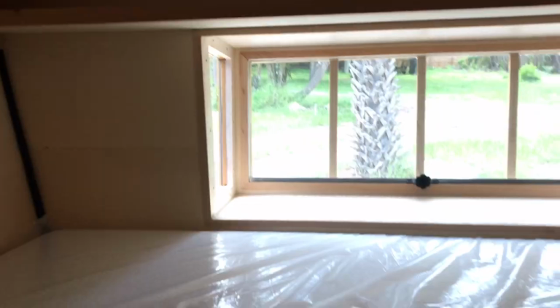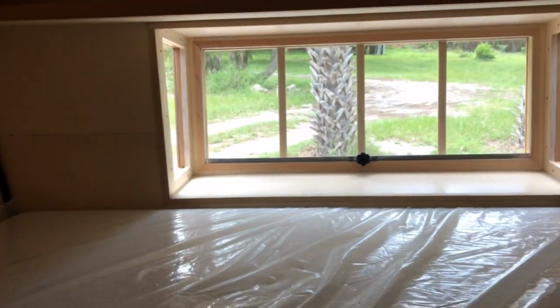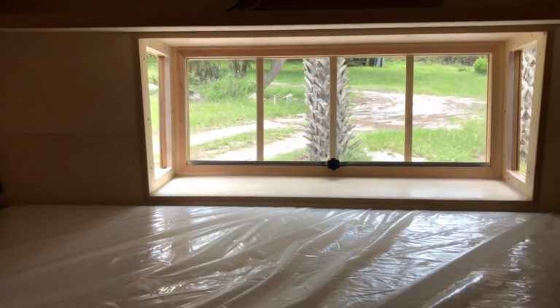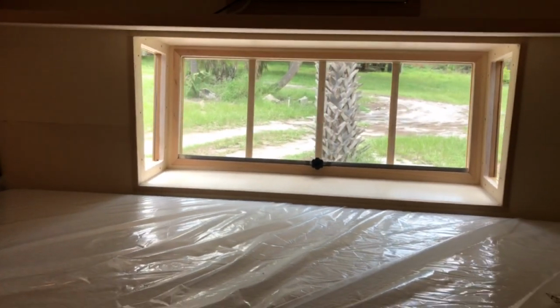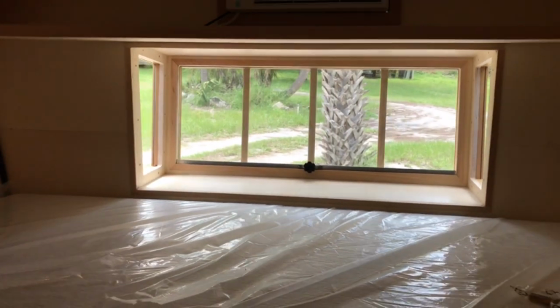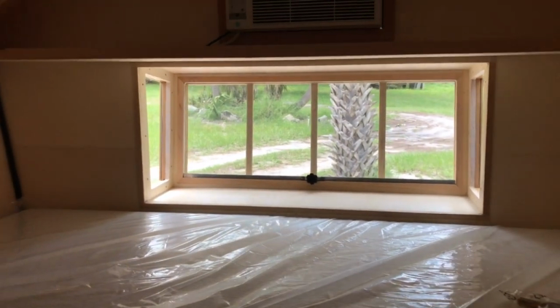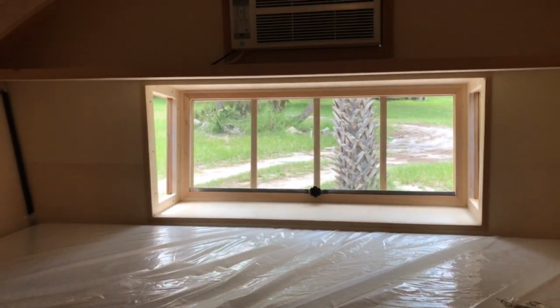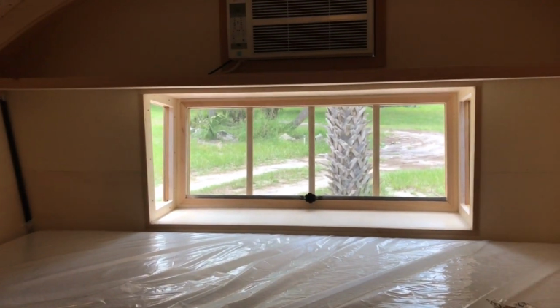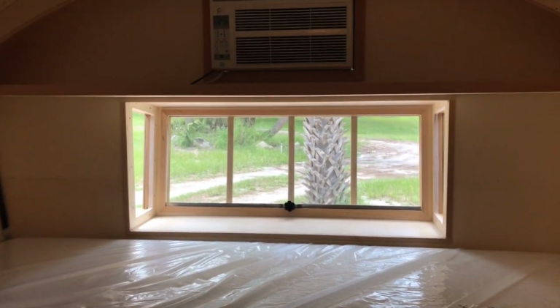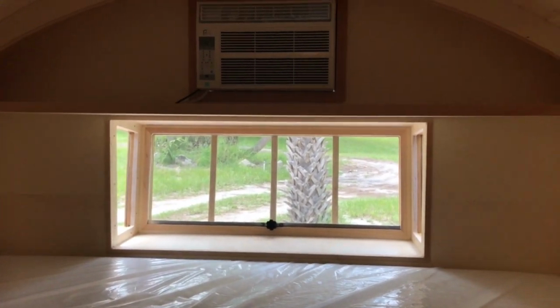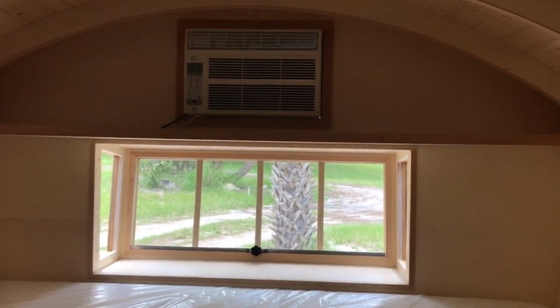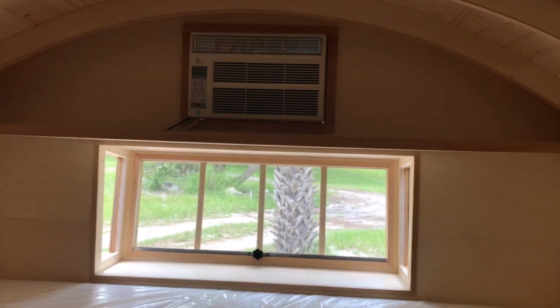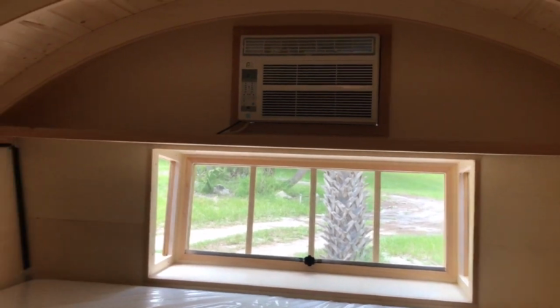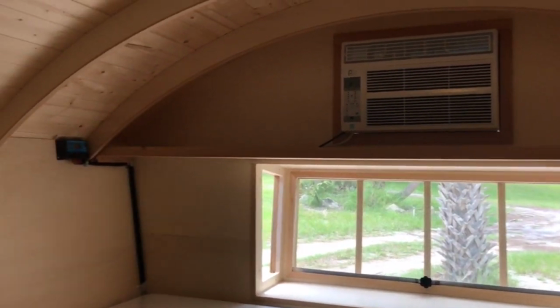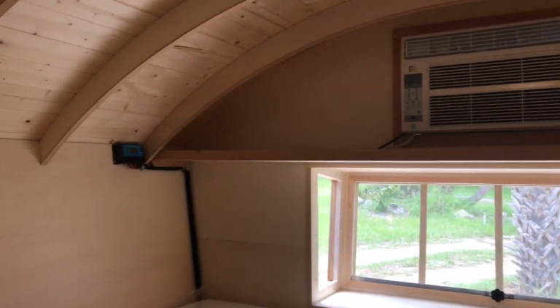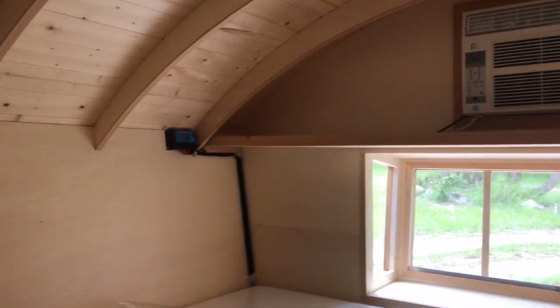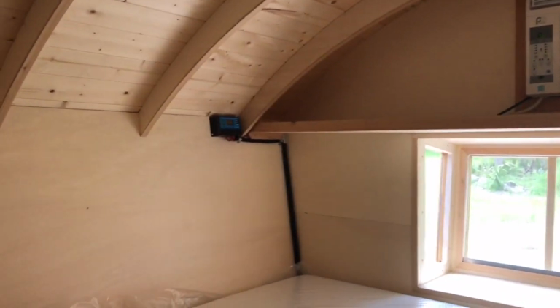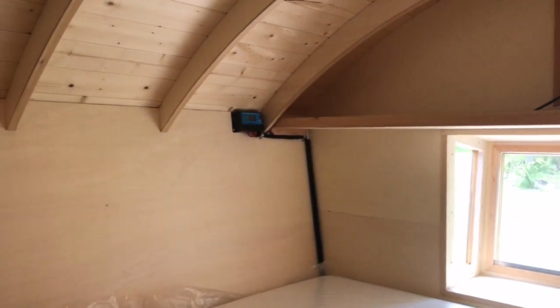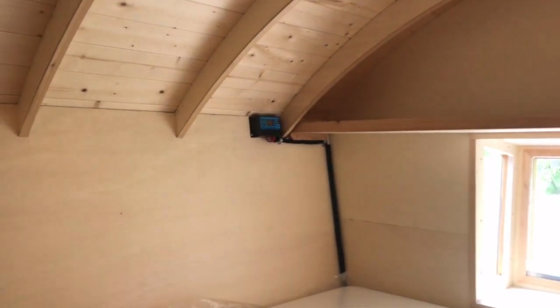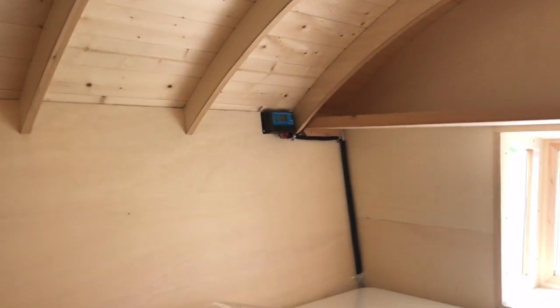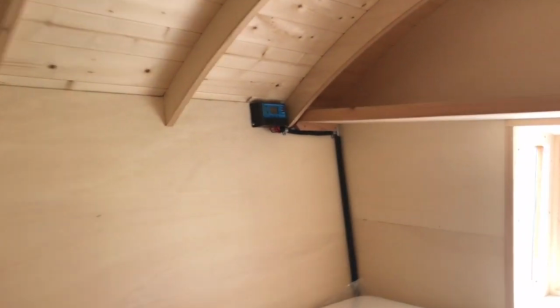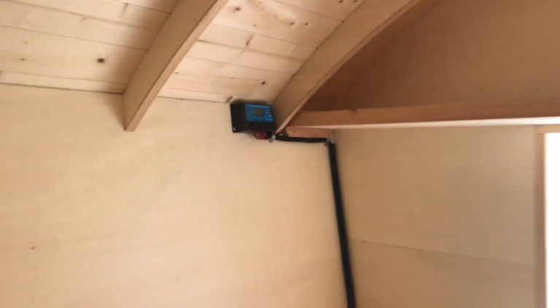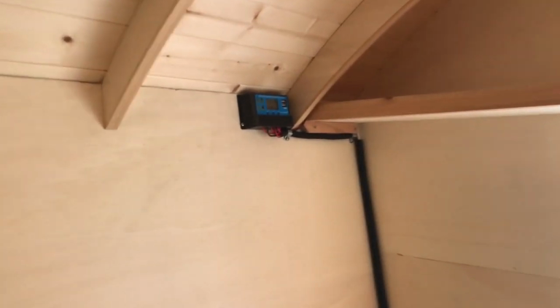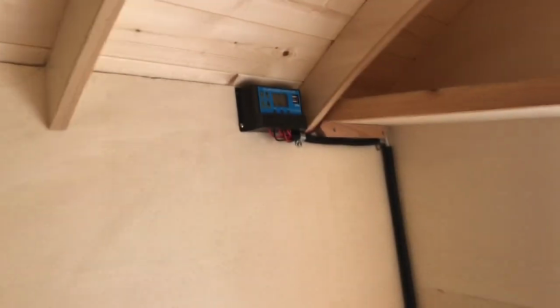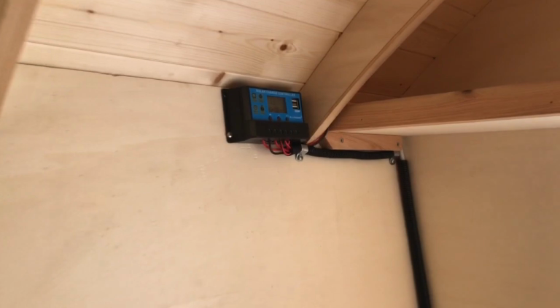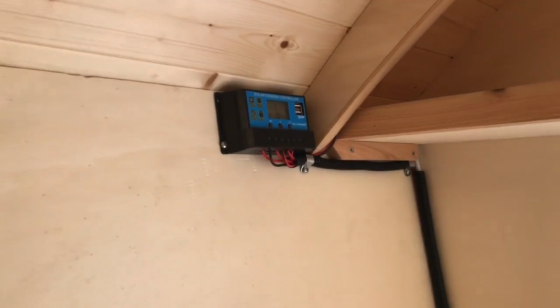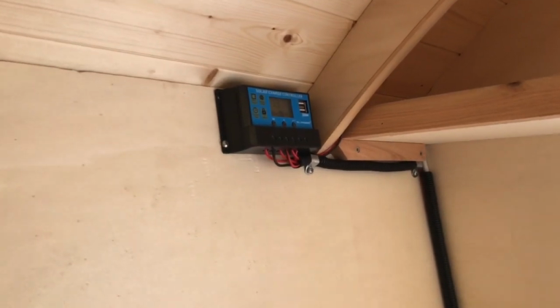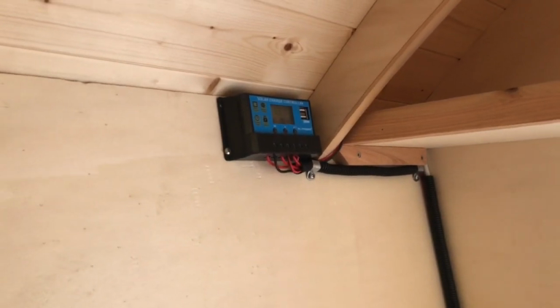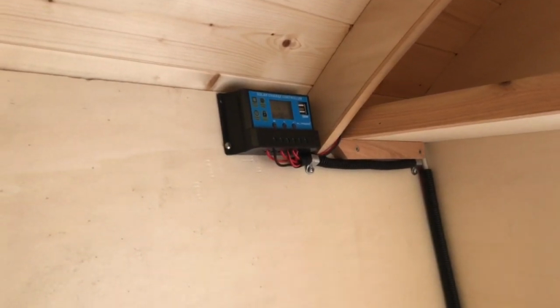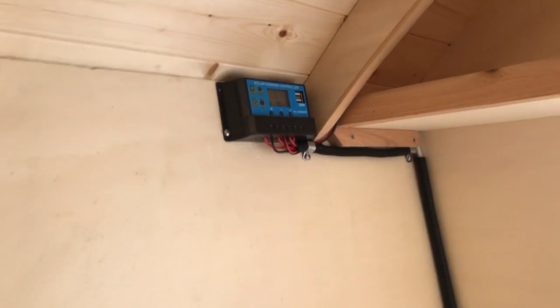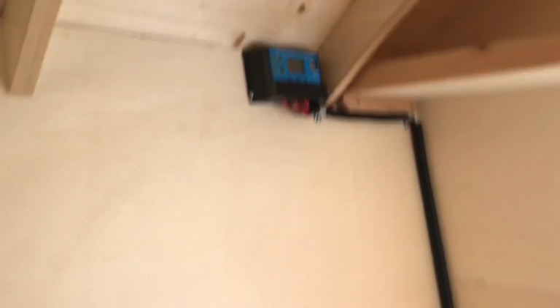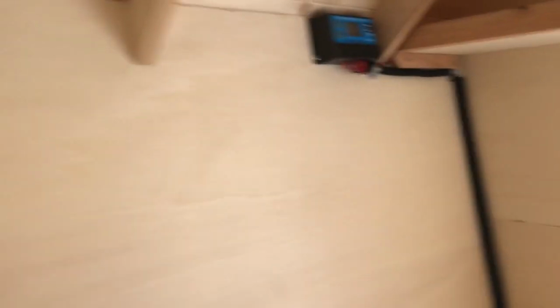Here's what the bay window looks like from right next to the bed, with the AC right above. And there's our solar control module right there - USB ports and stuff.